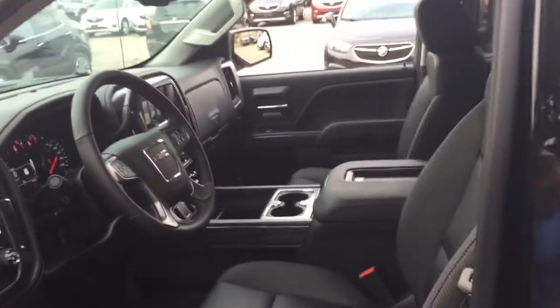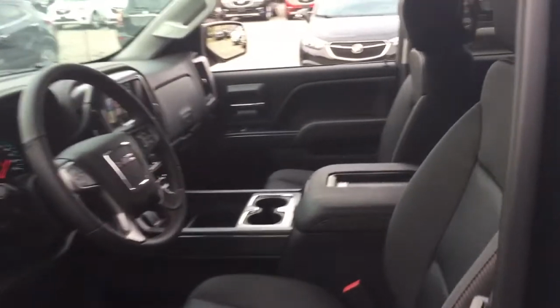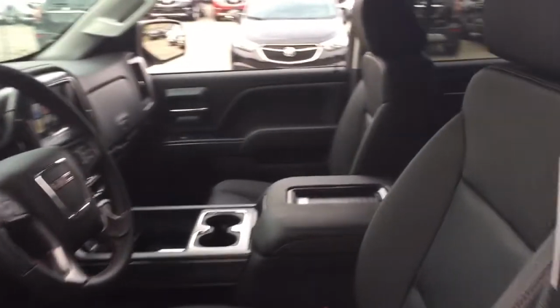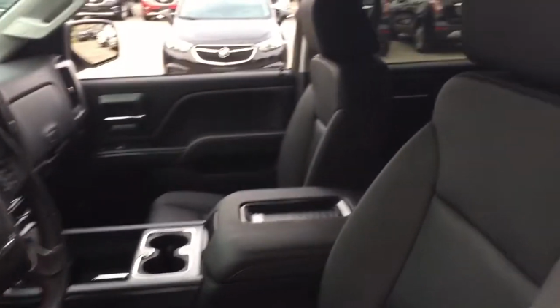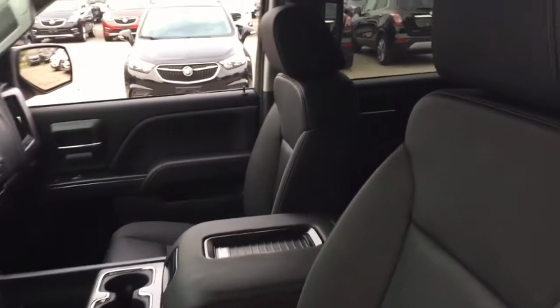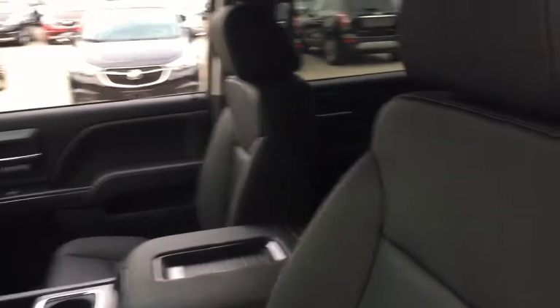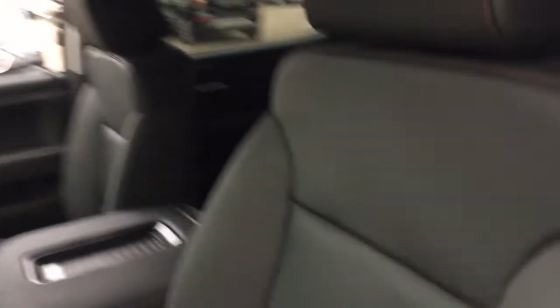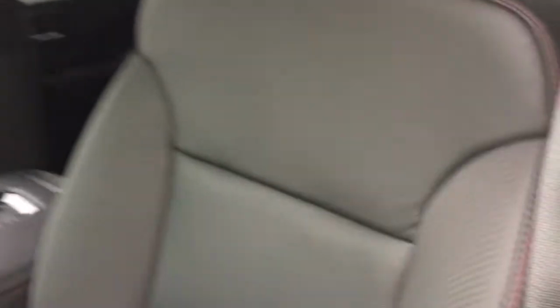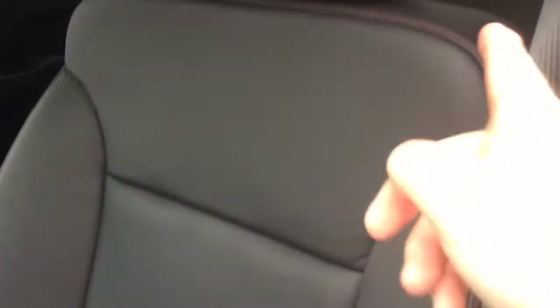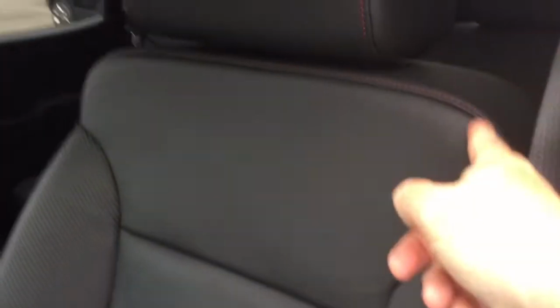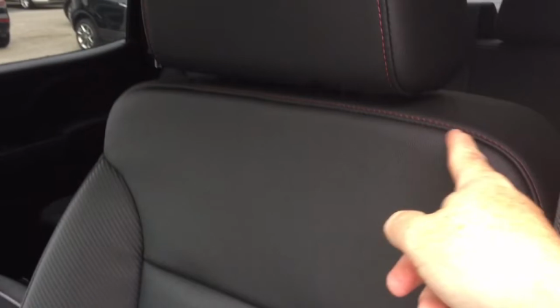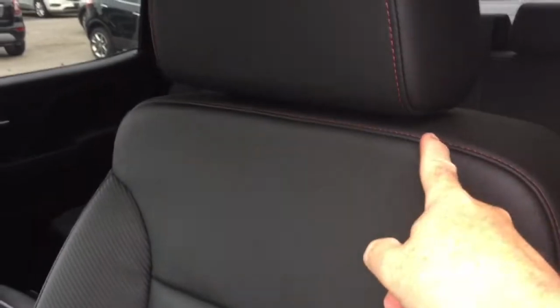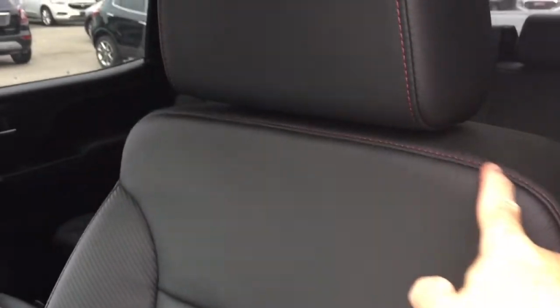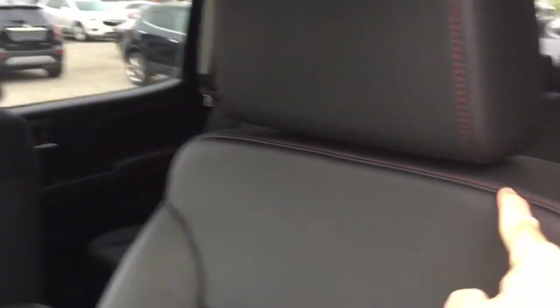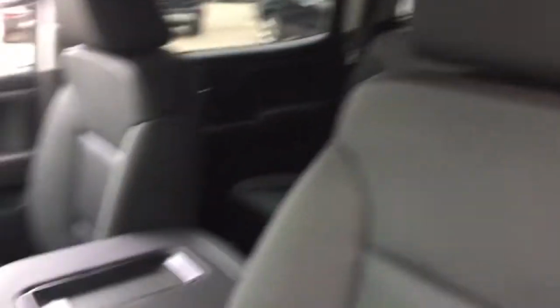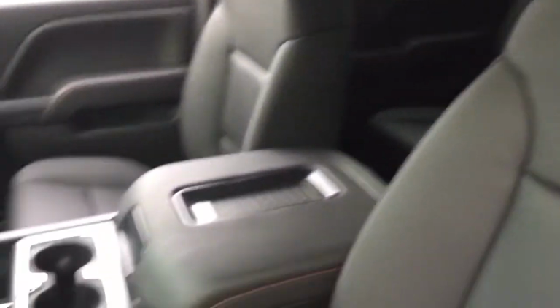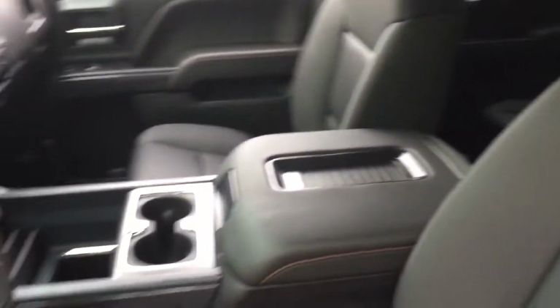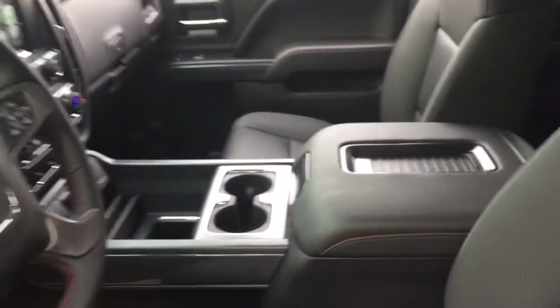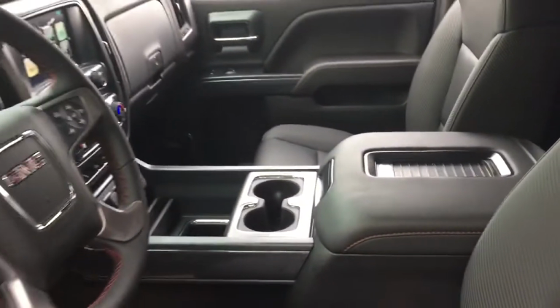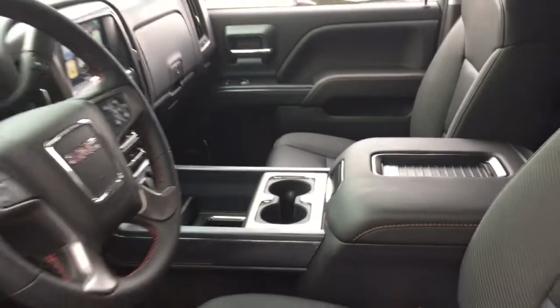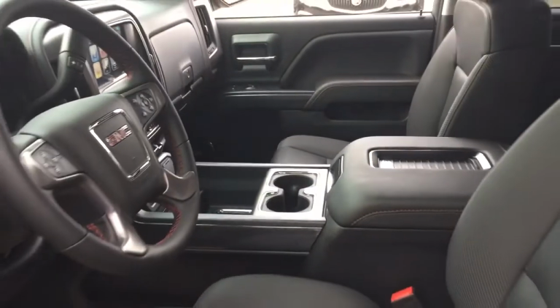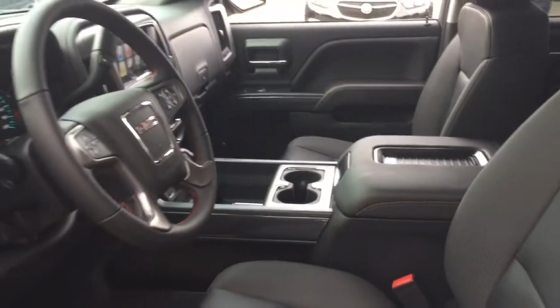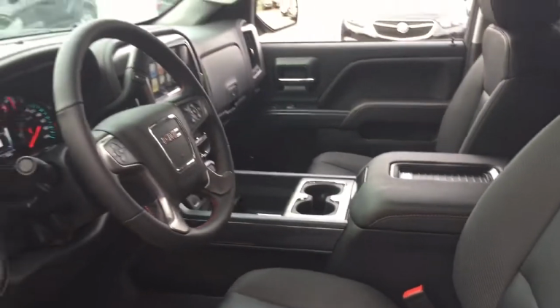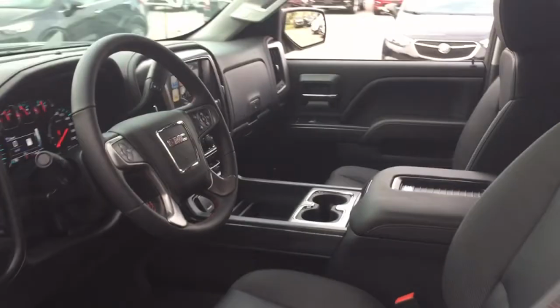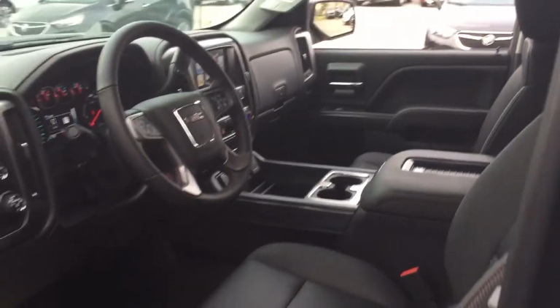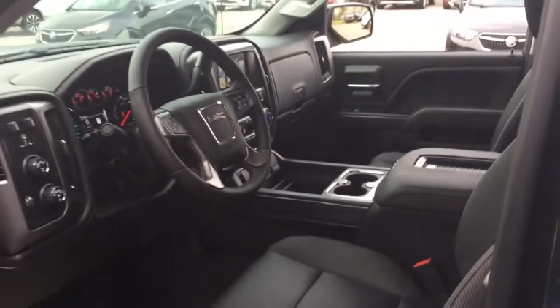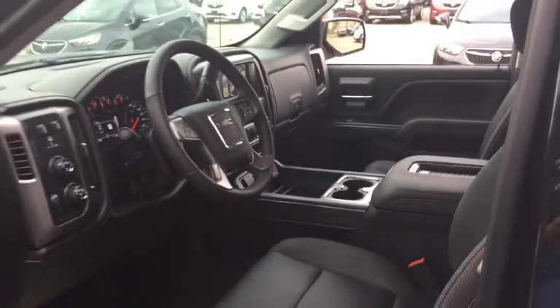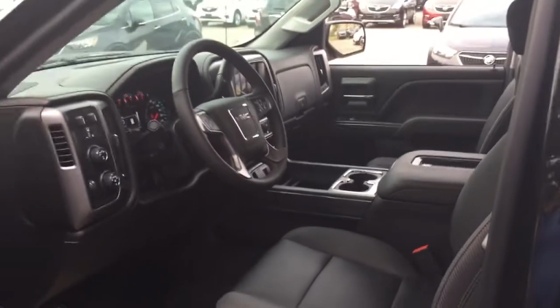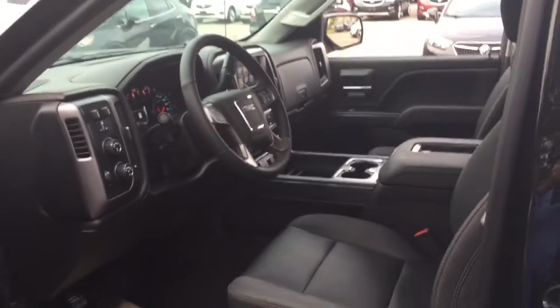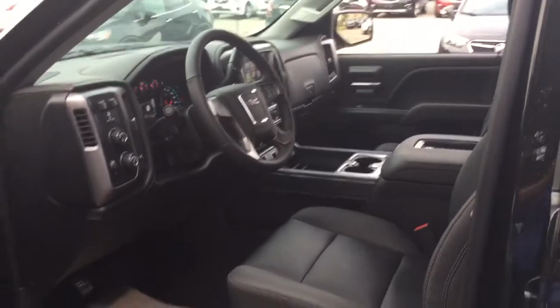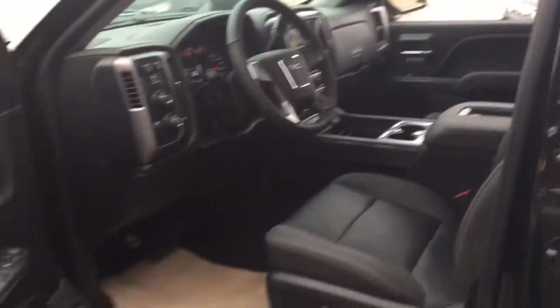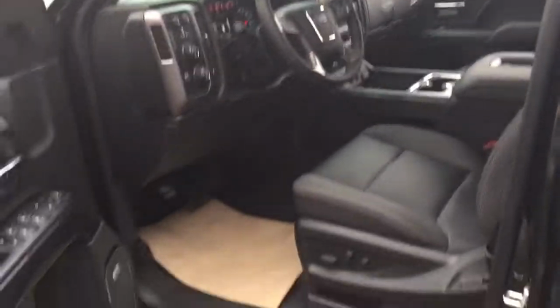All leather upholstery here — you've got that unique red stitching which only comes on the all-terrain editions. Take a look through left to right to see what's included and where everything's located.